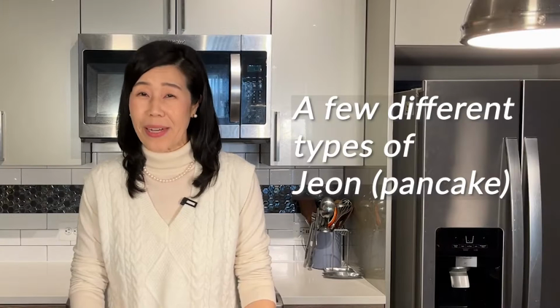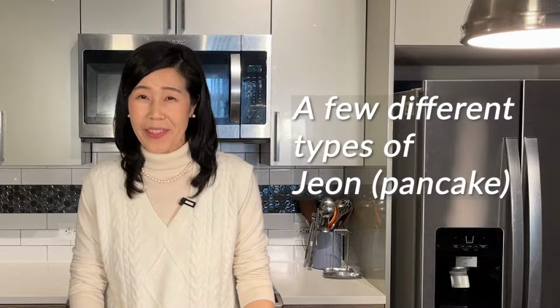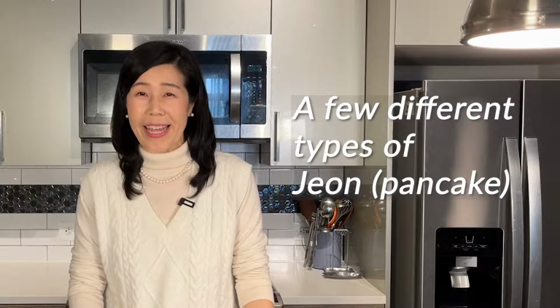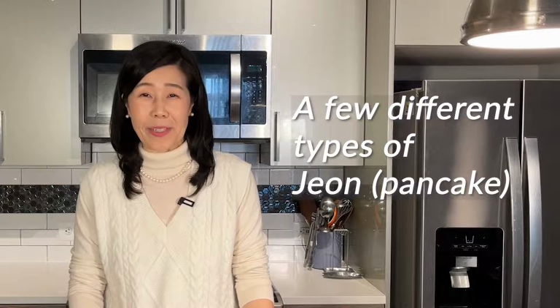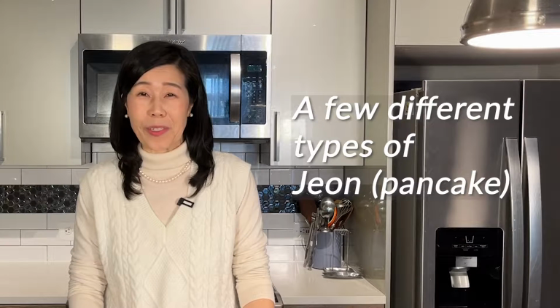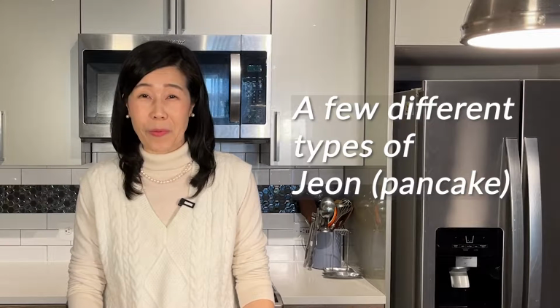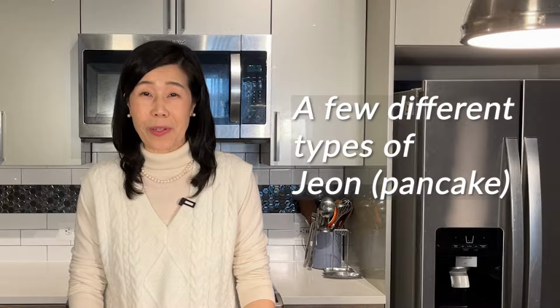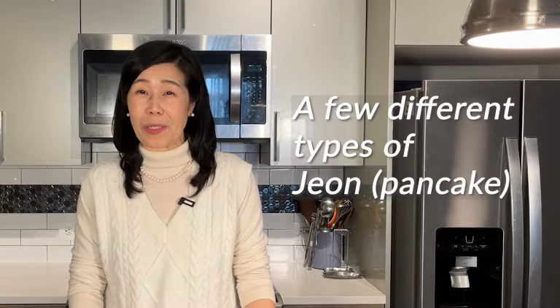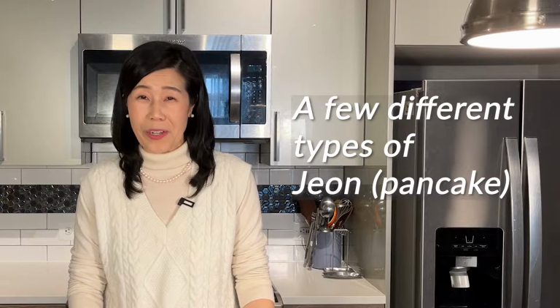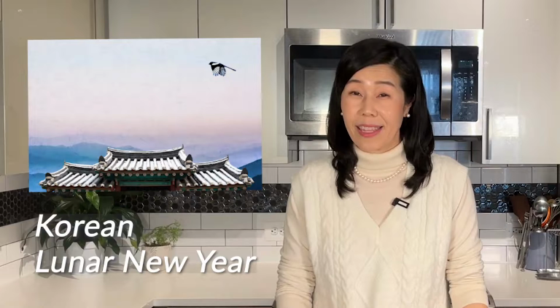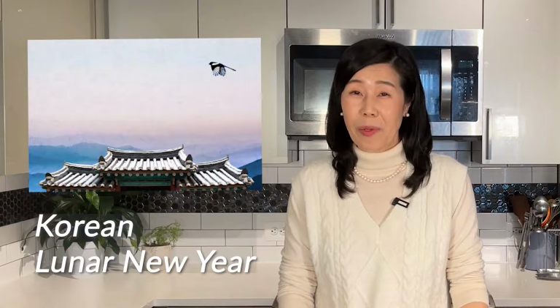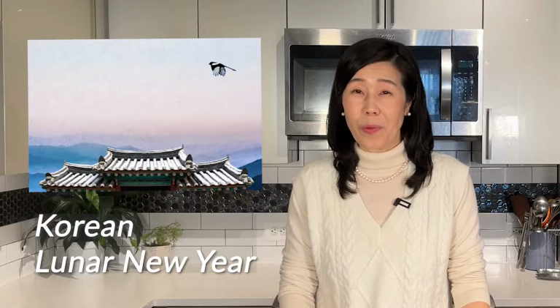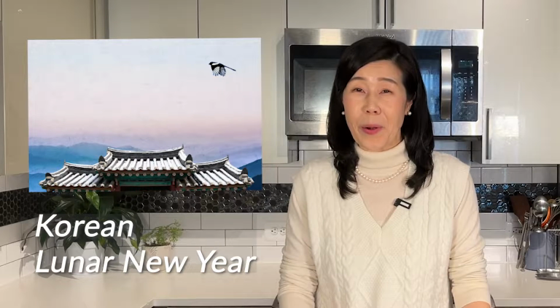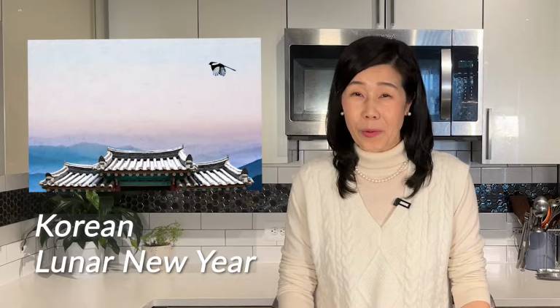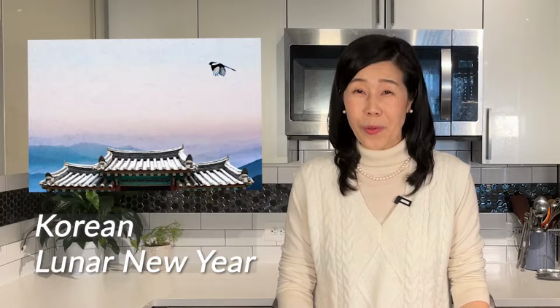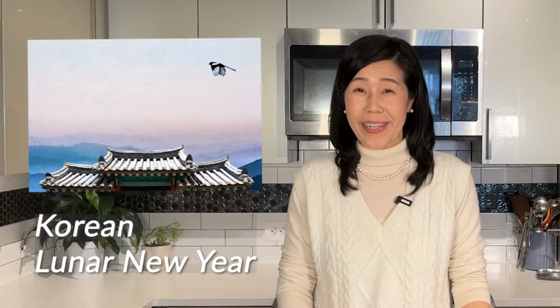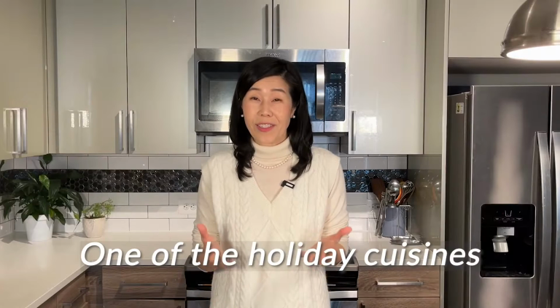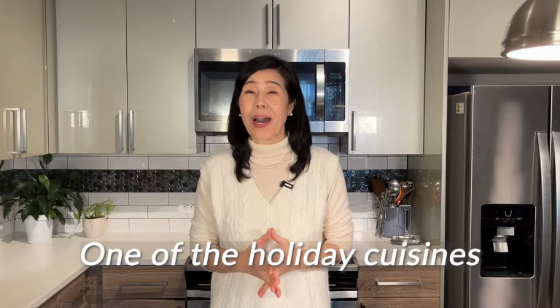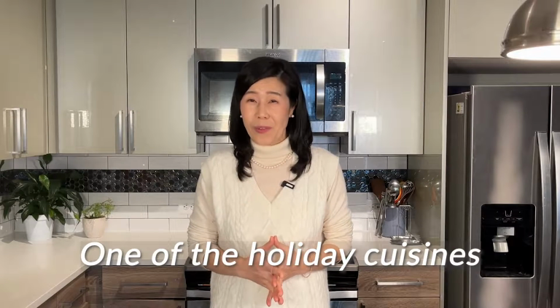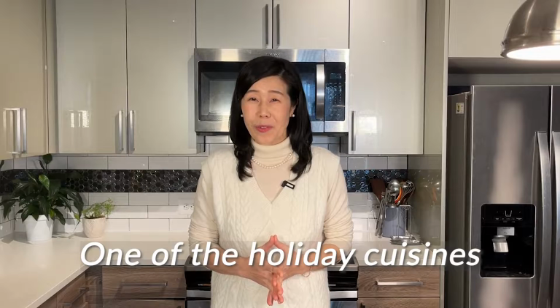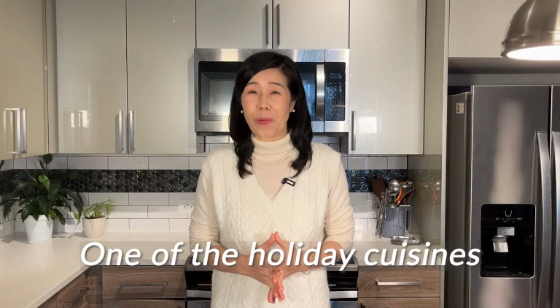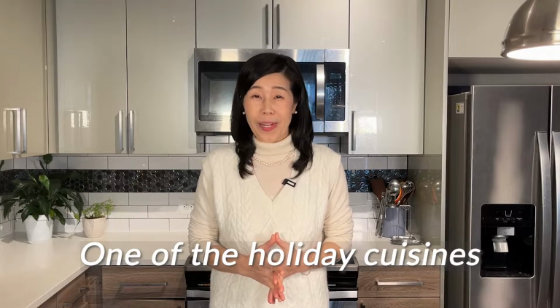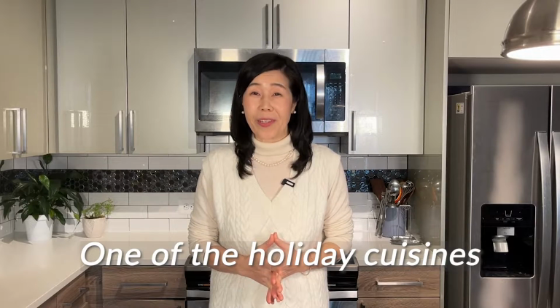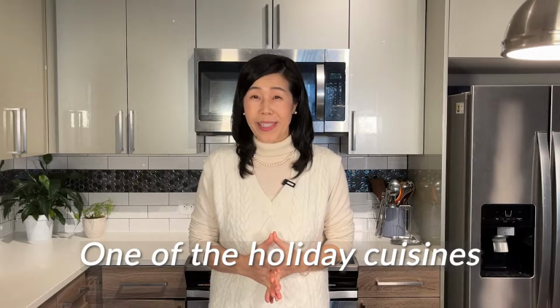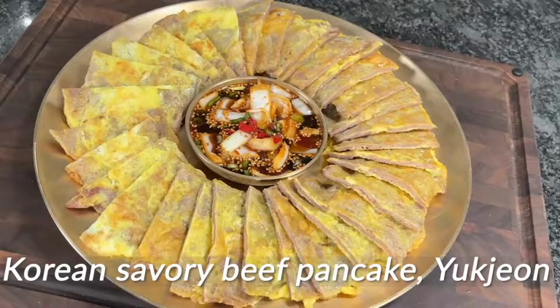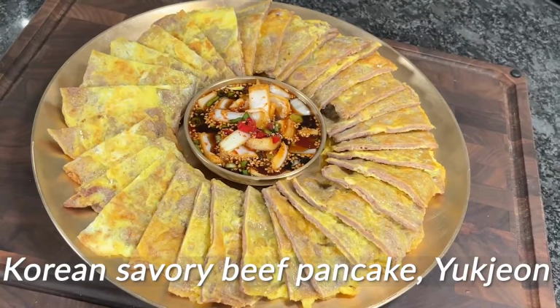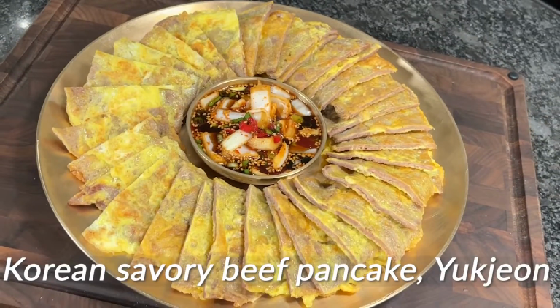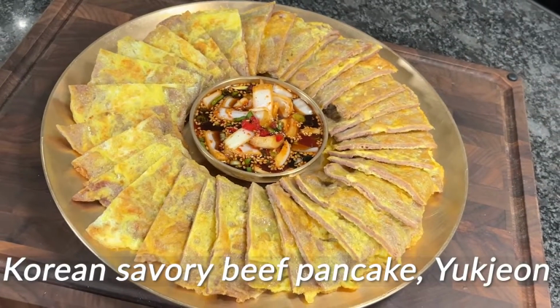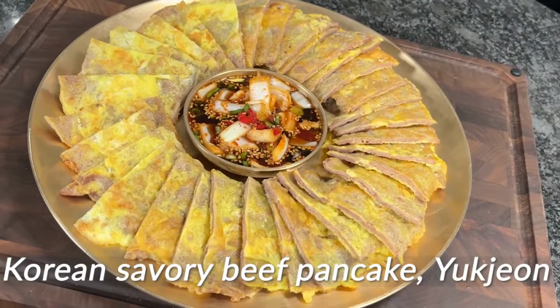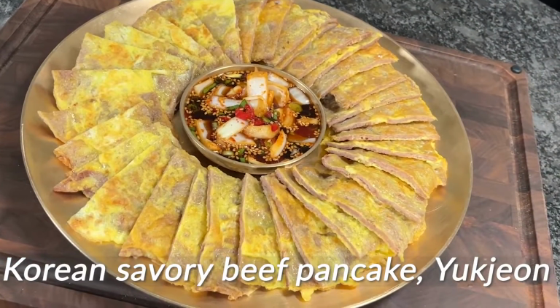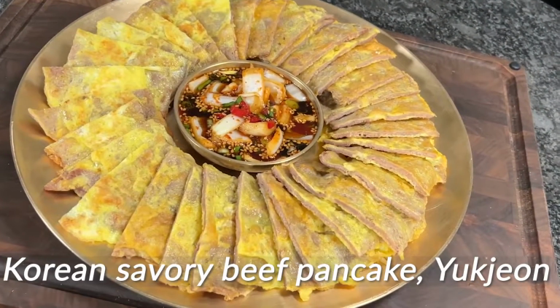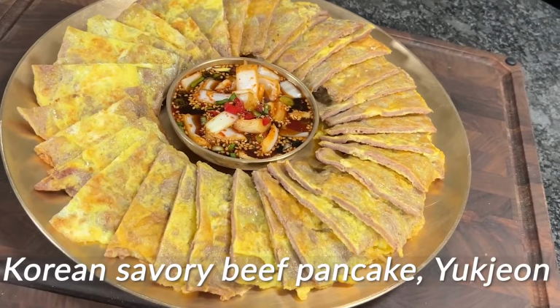On my channel, I have introduced a few different types of Jeon. This coming week will be Korean Lunar New Year, so I want to introduce one of Korean holiday cuisines. That is Korean savory beef pancake, Yuk-Jeon.